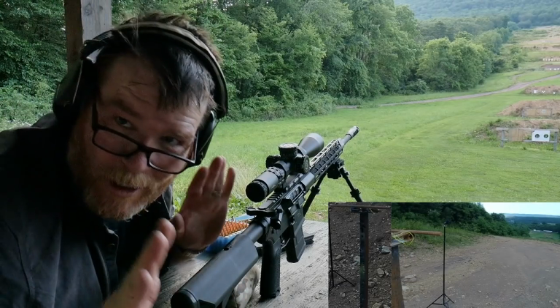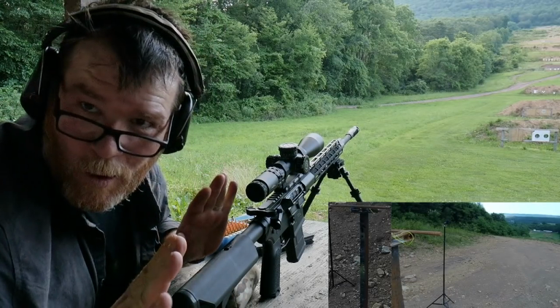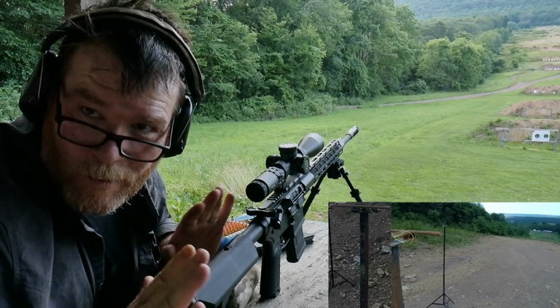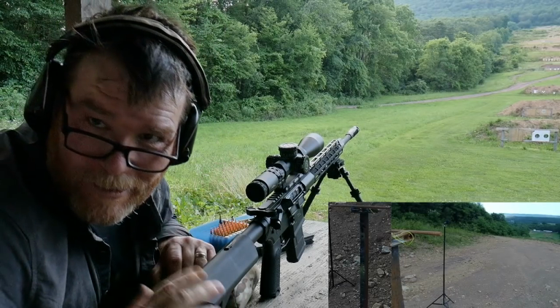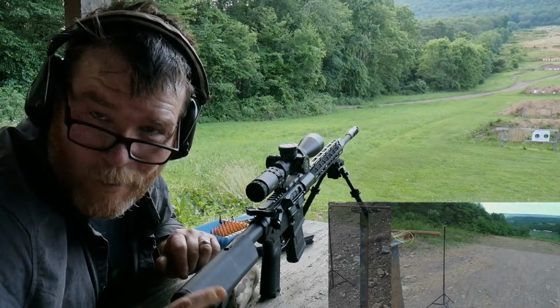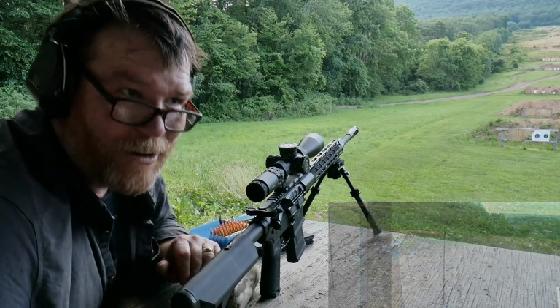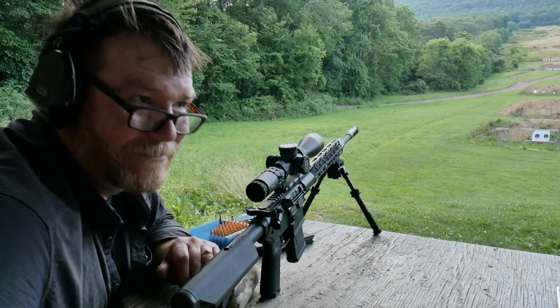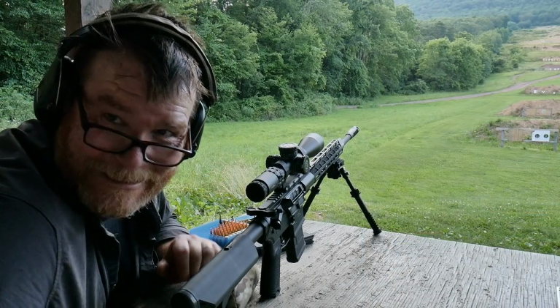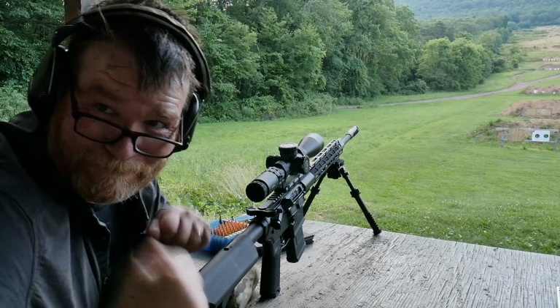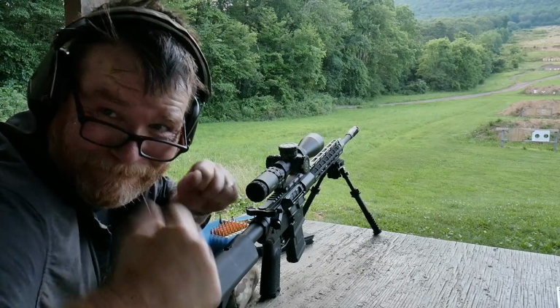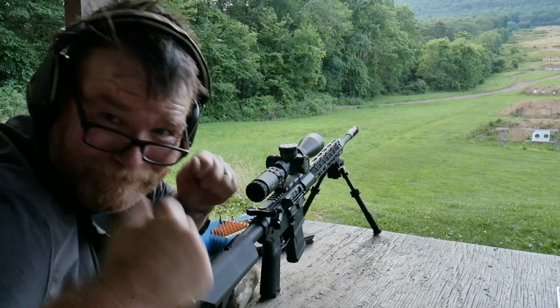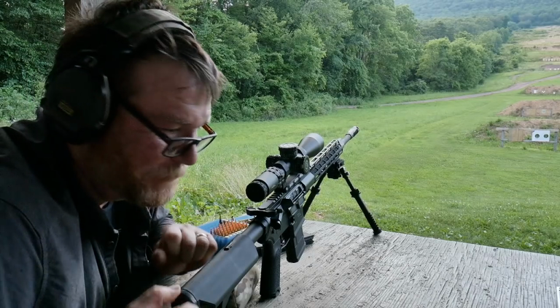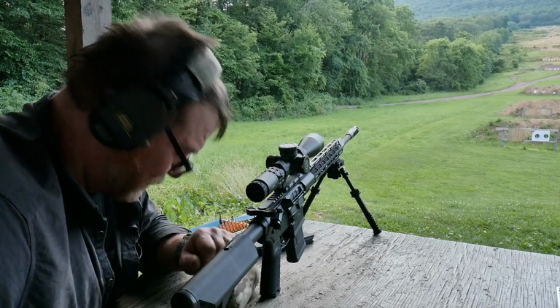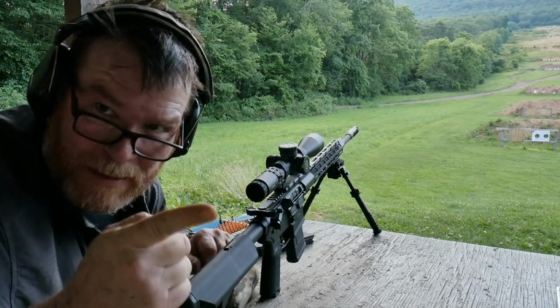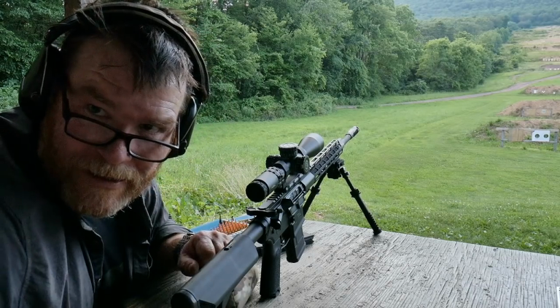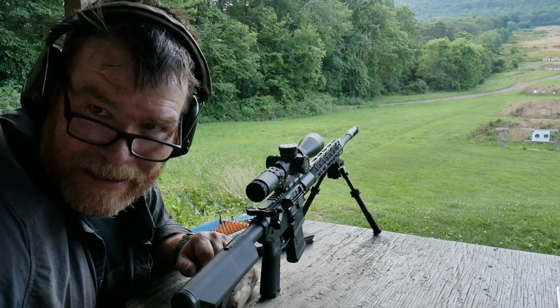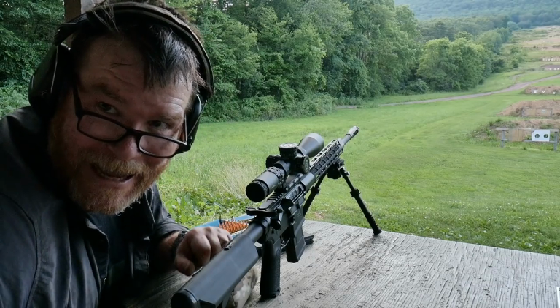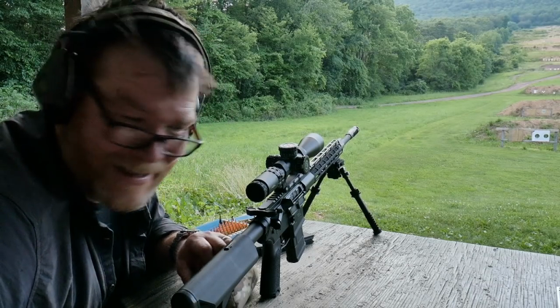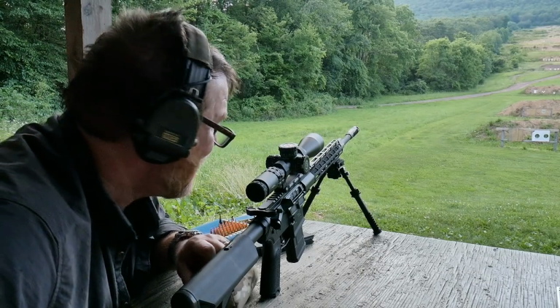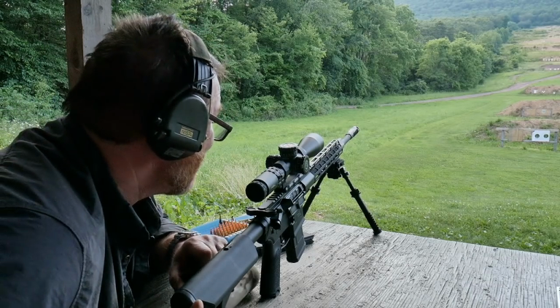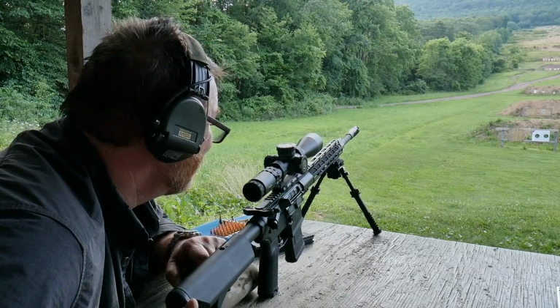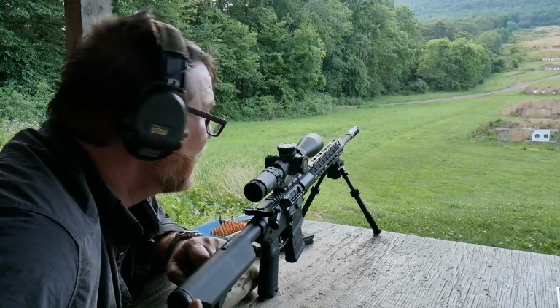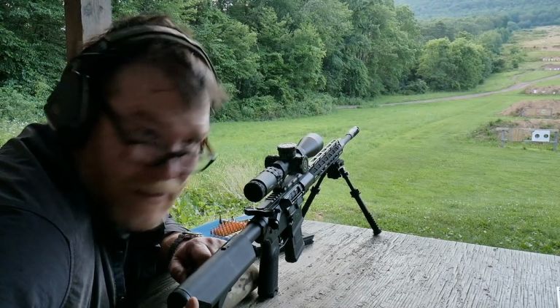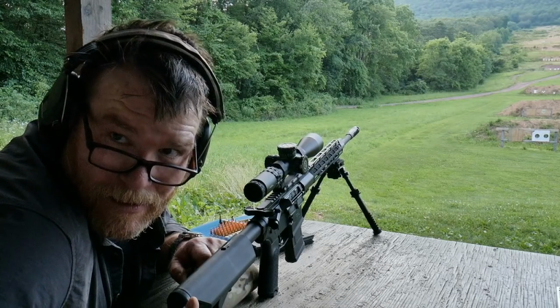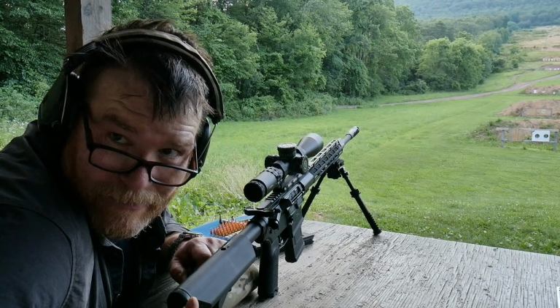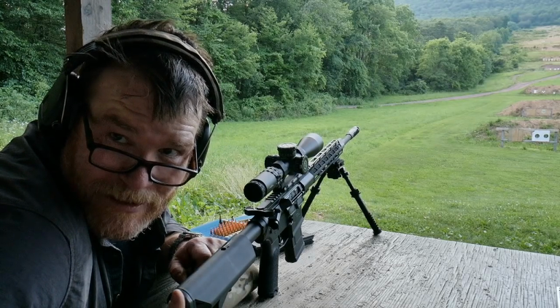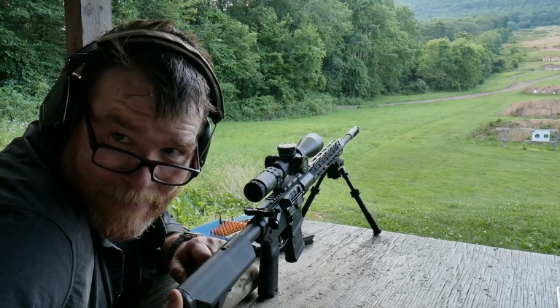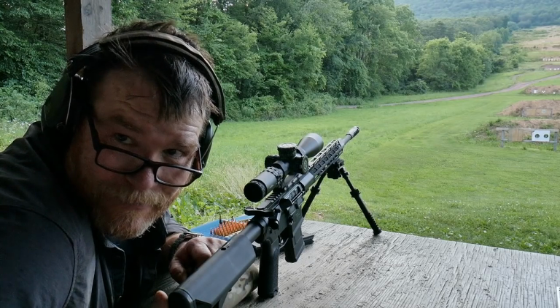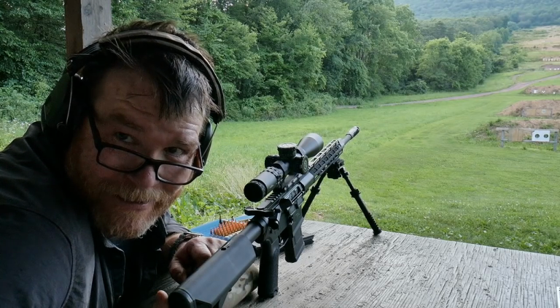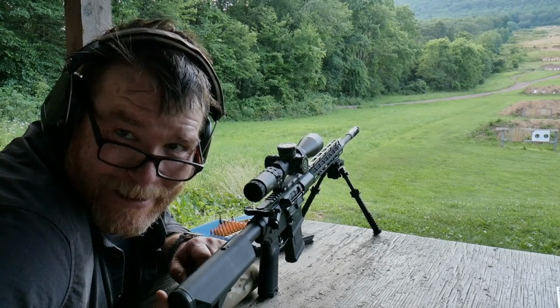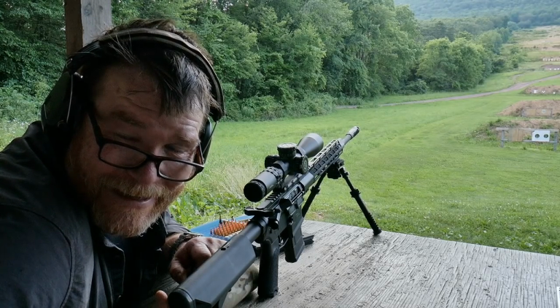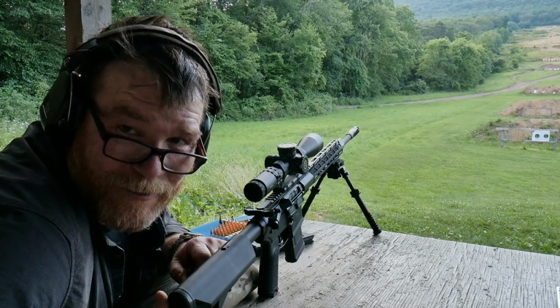Cold bore. 400-yard, four-inch target. There's people over there — I gotta be nice. Alright, well, that was the TACPAC. Four-inch target. How about that? That was fun.